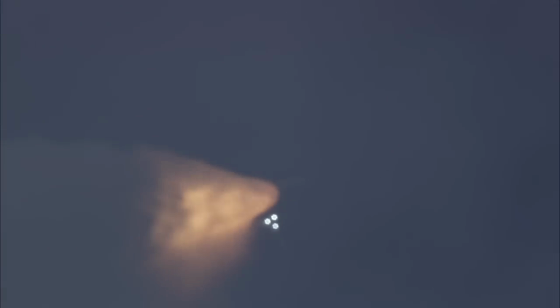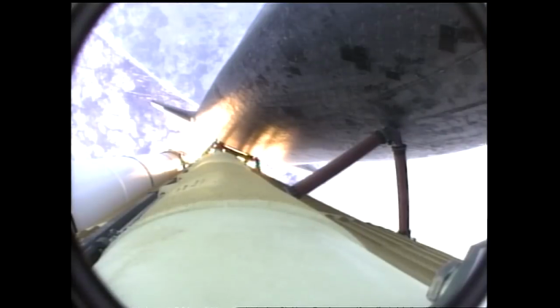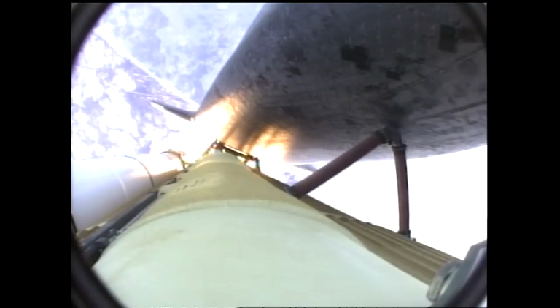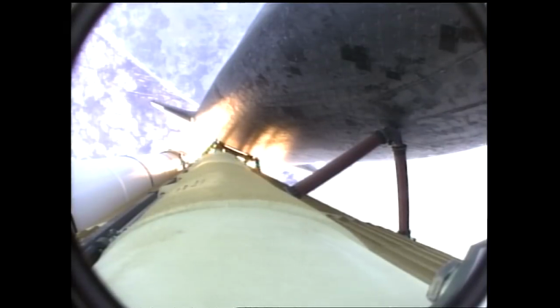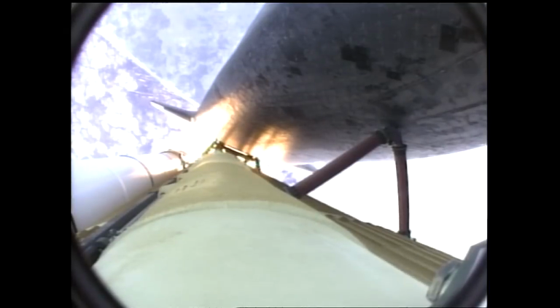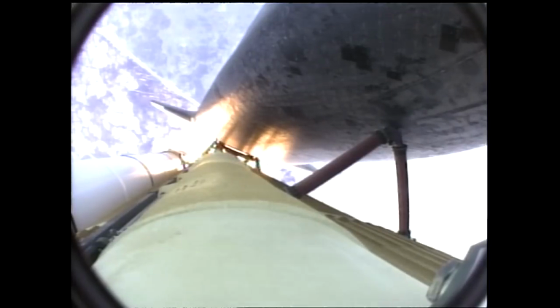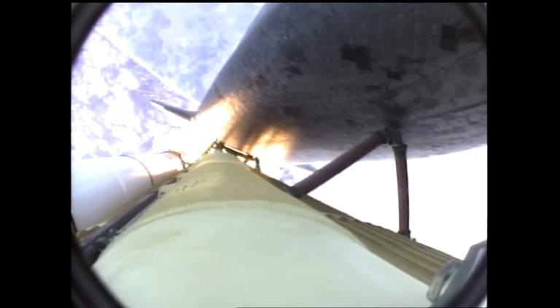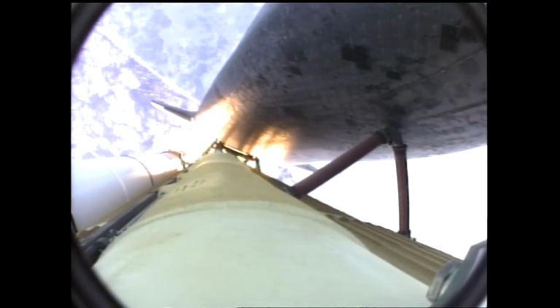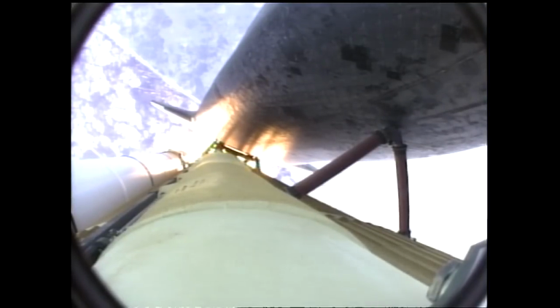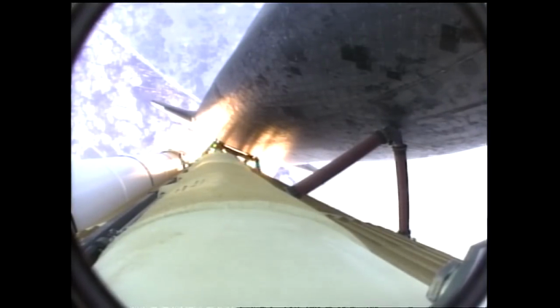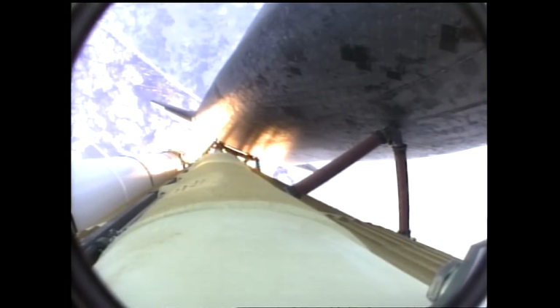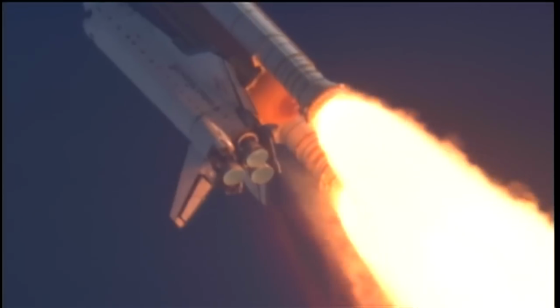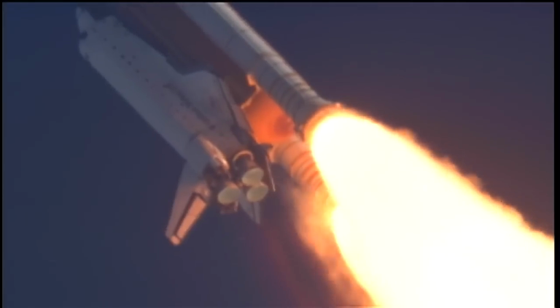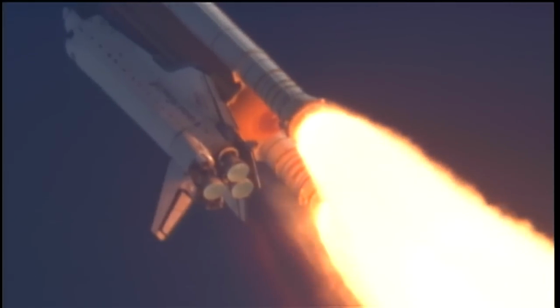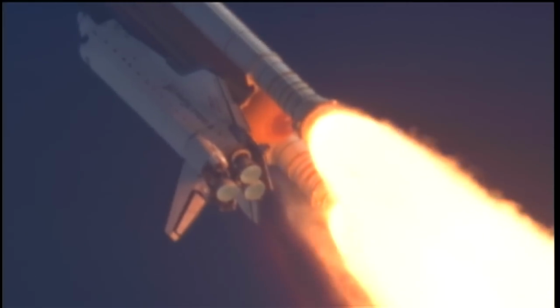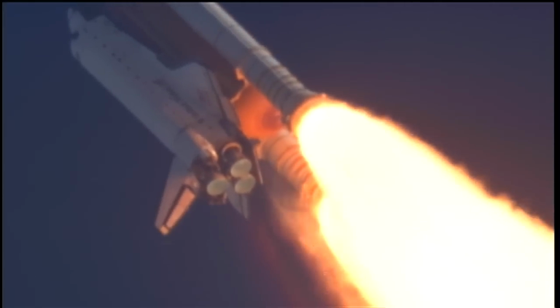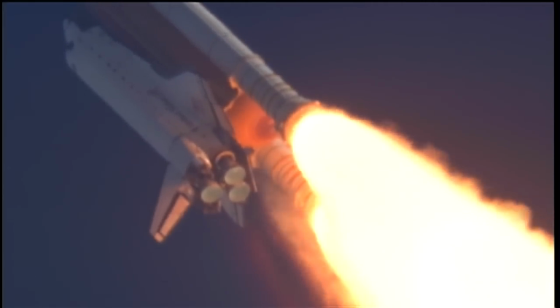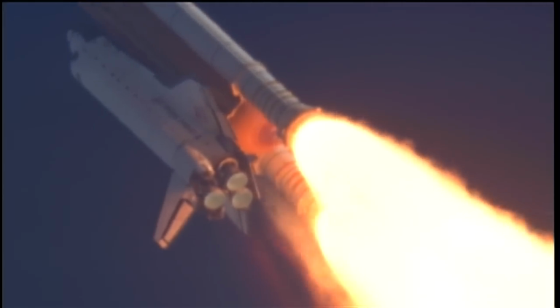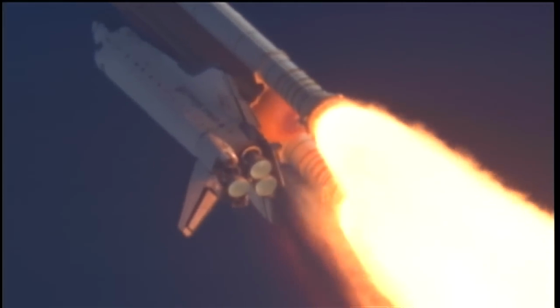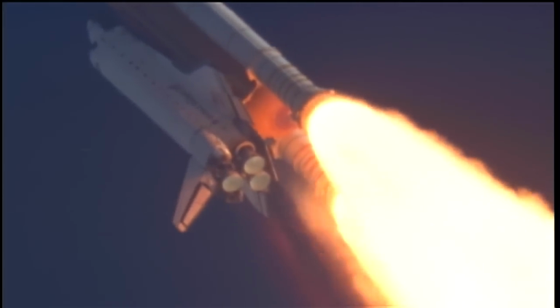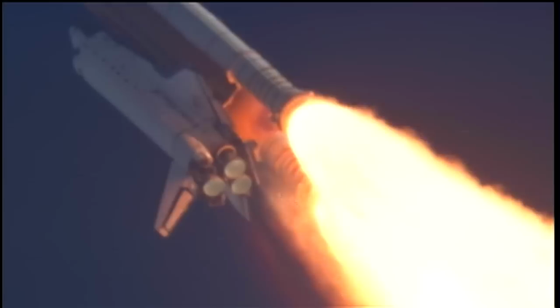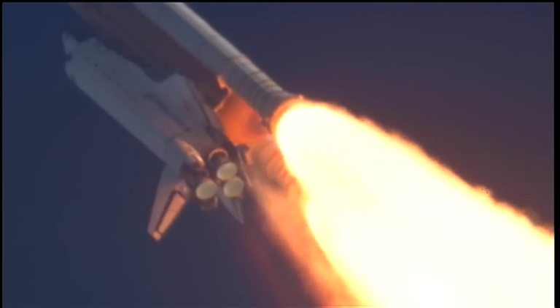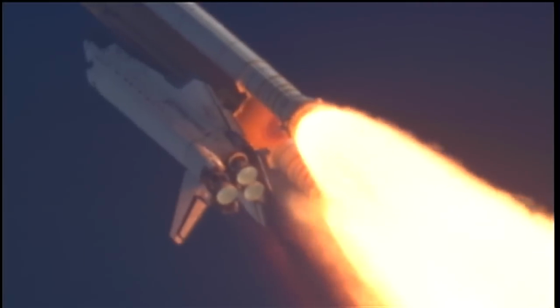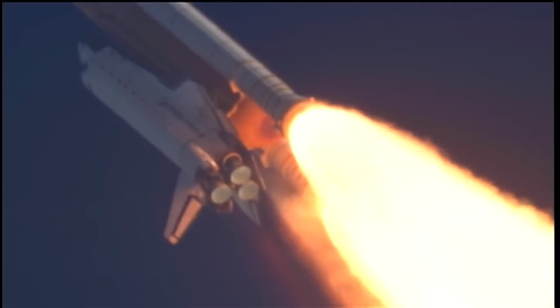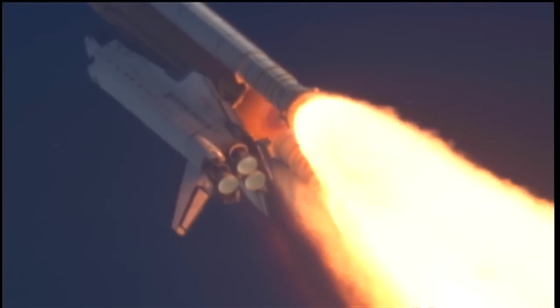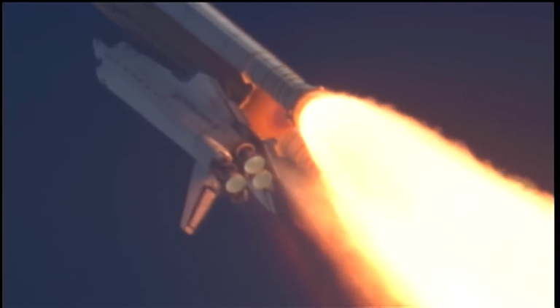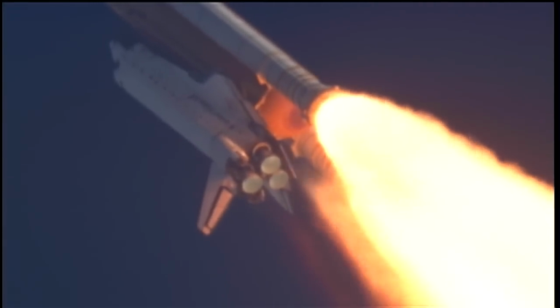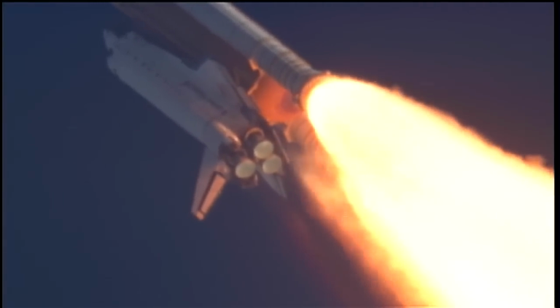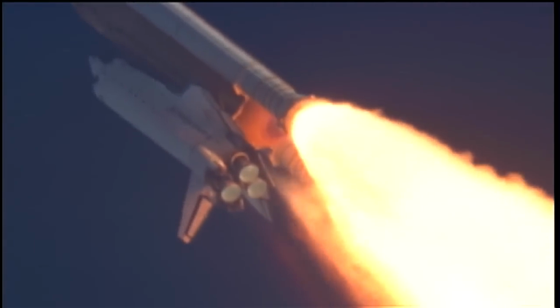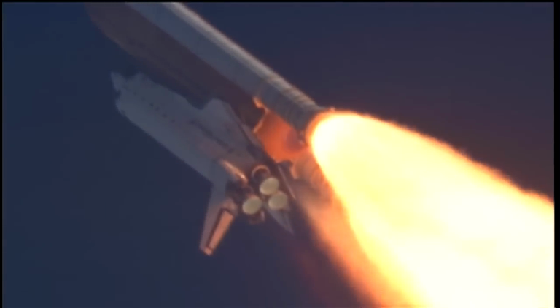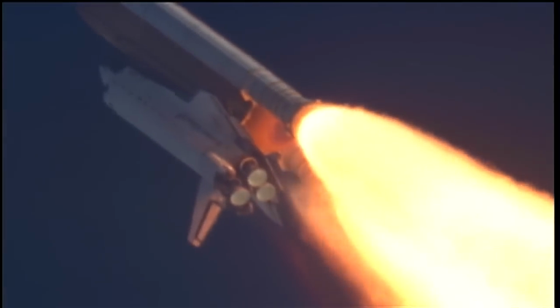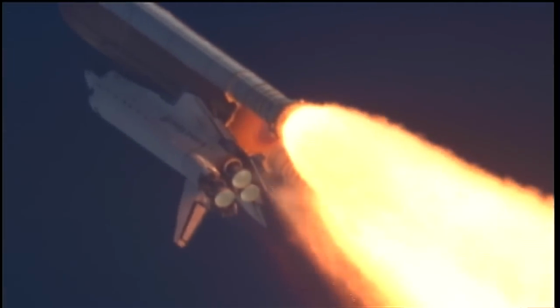Fifty-five seconds into the flight. All systems operating normally. 900 miles an hour — the speed of Atlantis right now — six miles in altitude, nine miles downrange. Atlantis, go with throttle up.